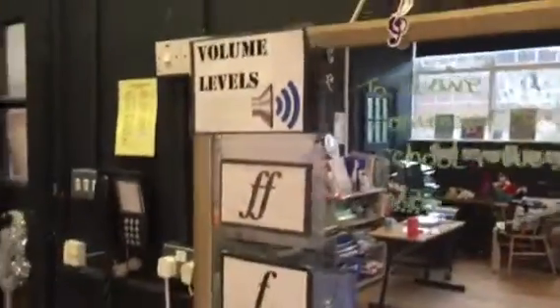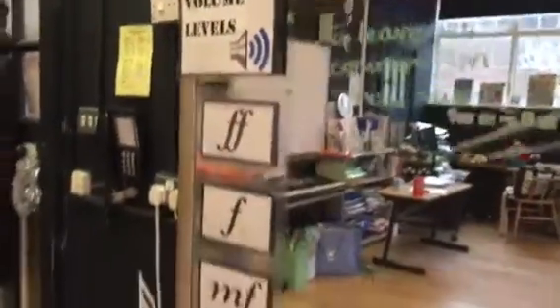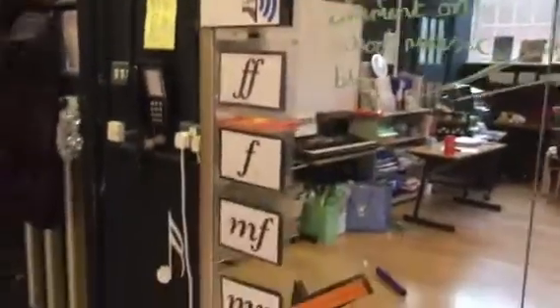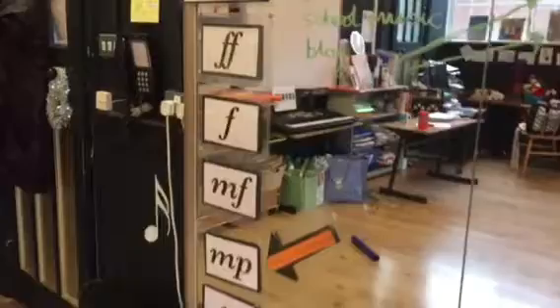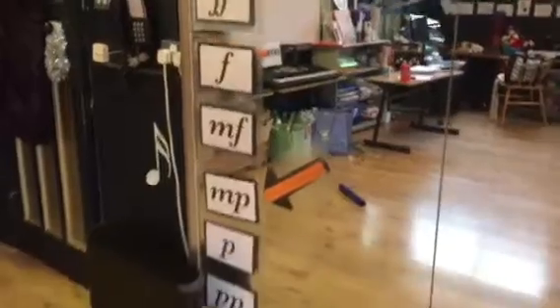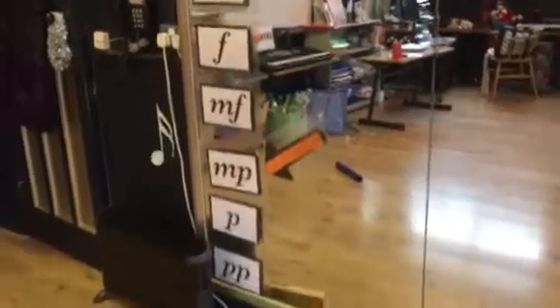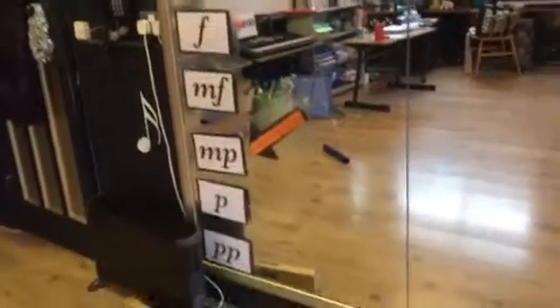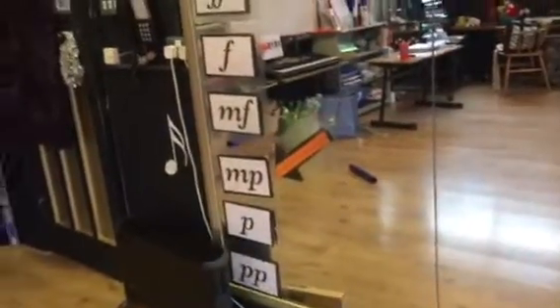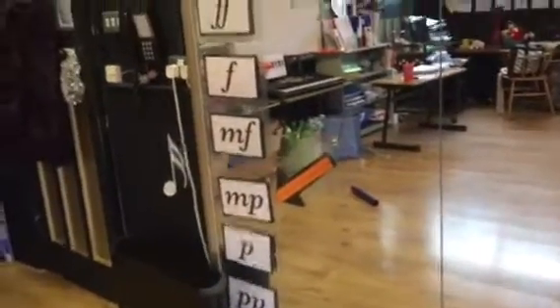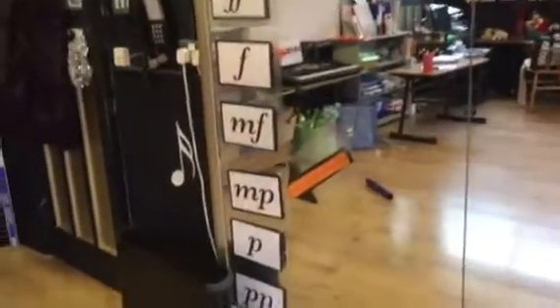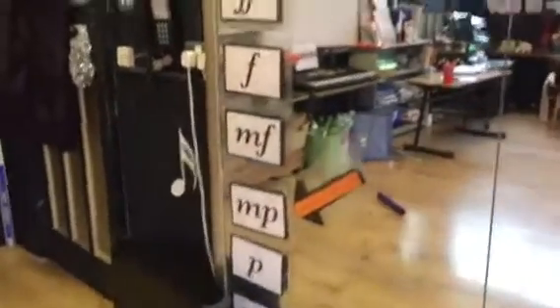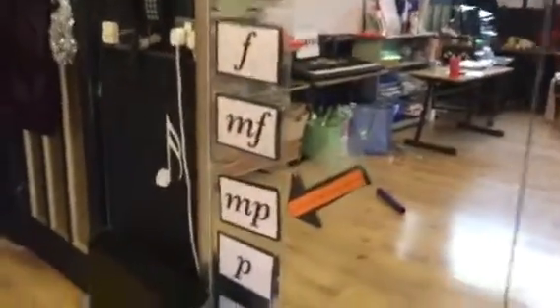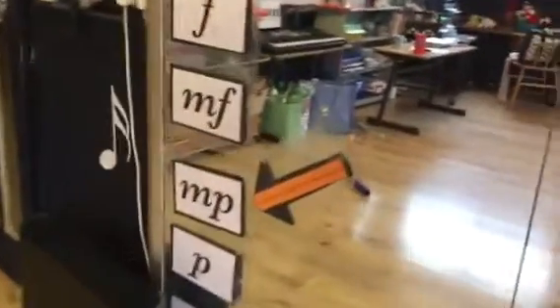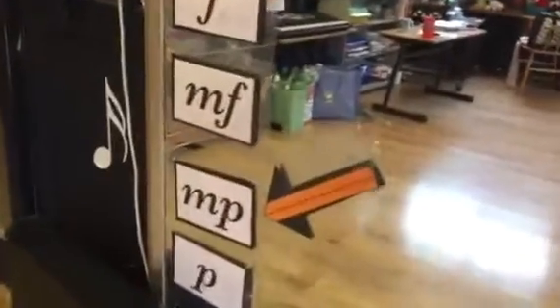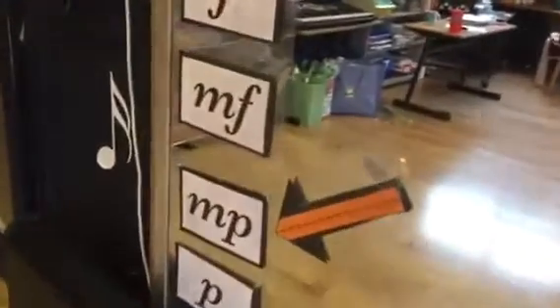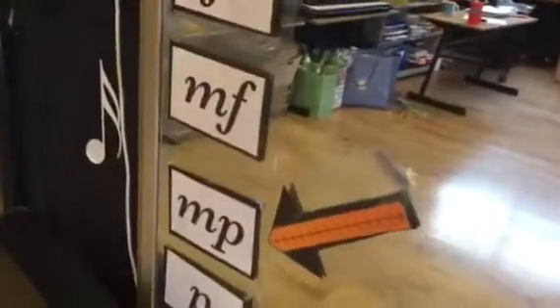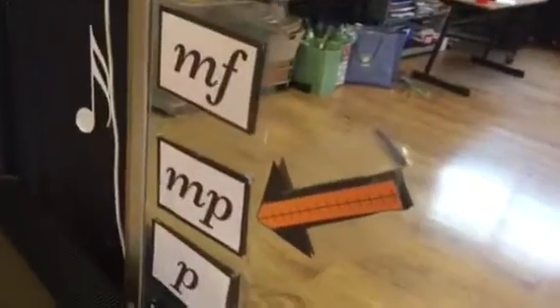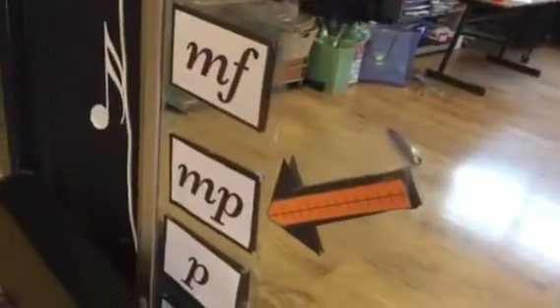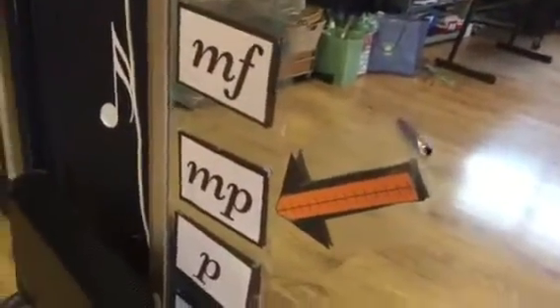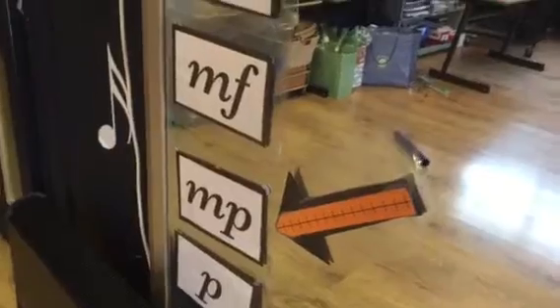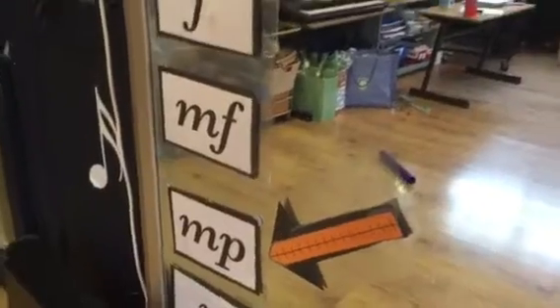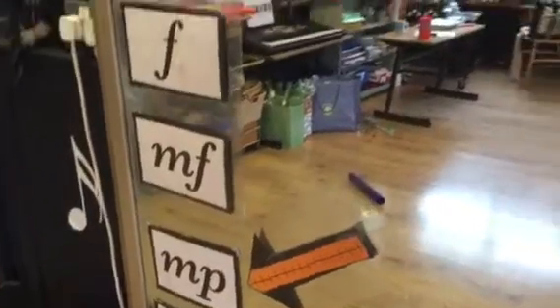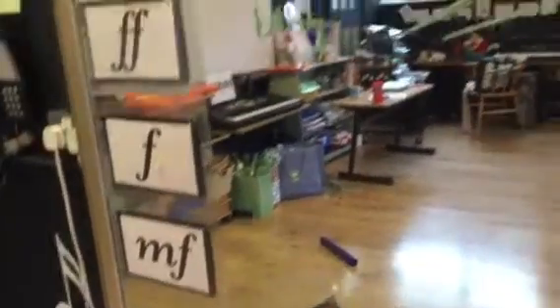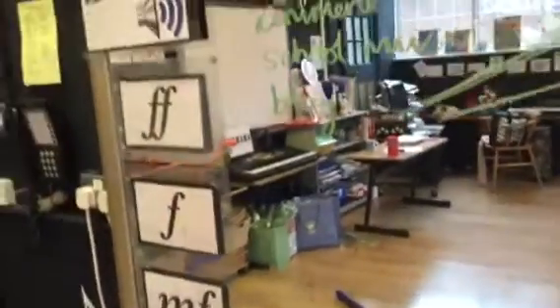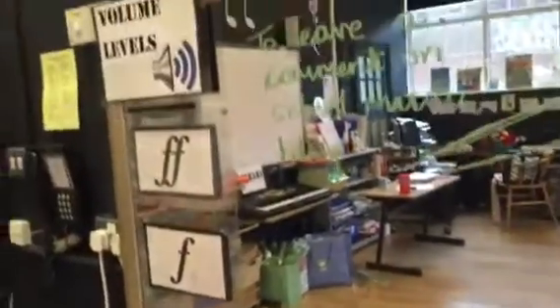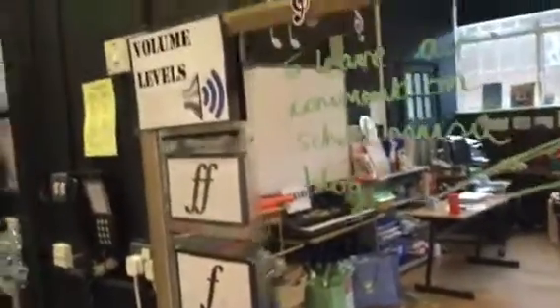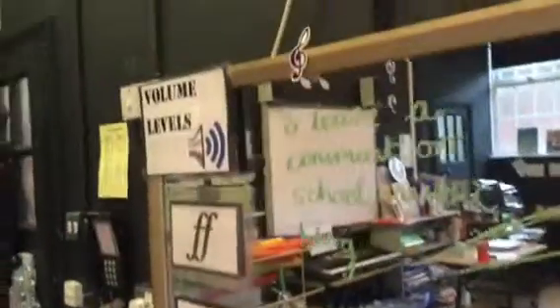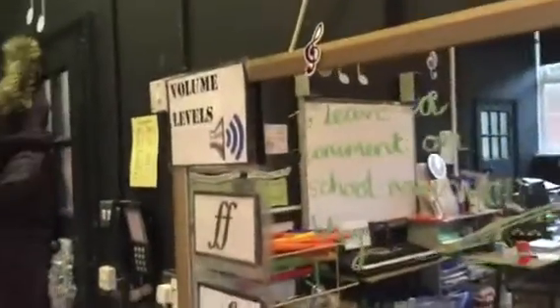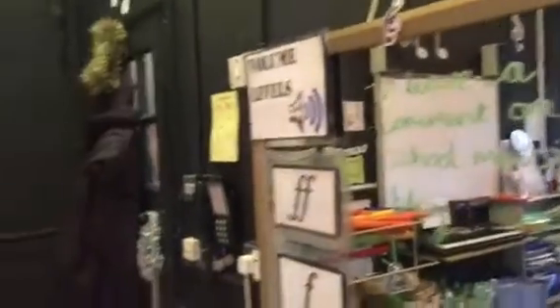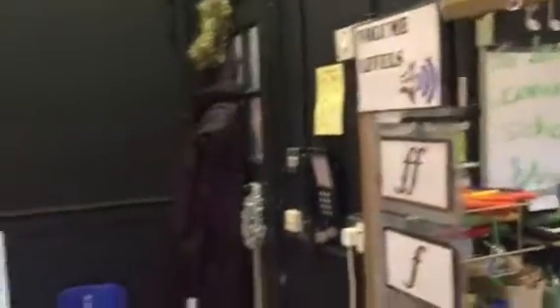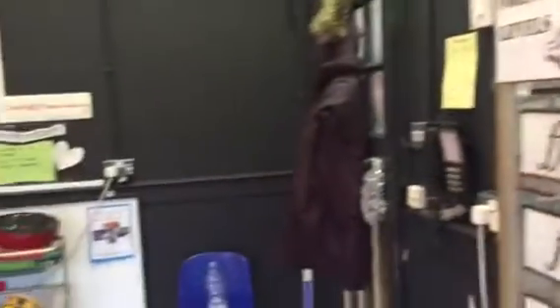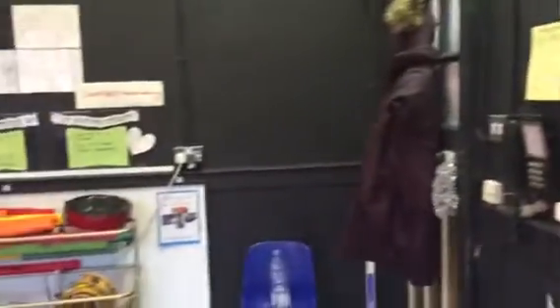These are my volume levels. I would love to be able to say that the children always work at the level the arrow is pointing at, but that would be telling a fib.